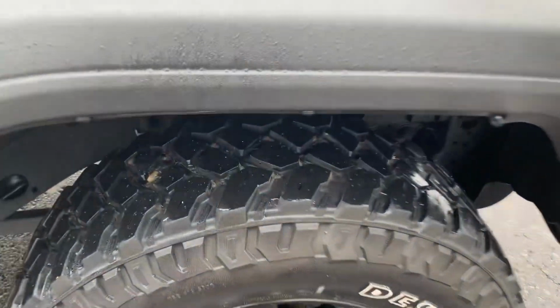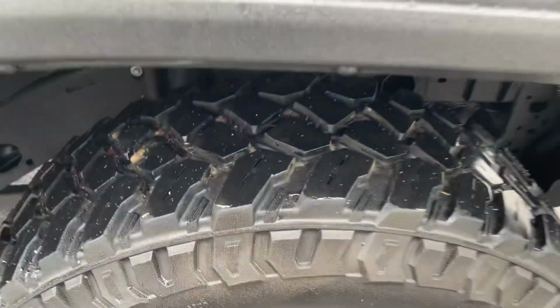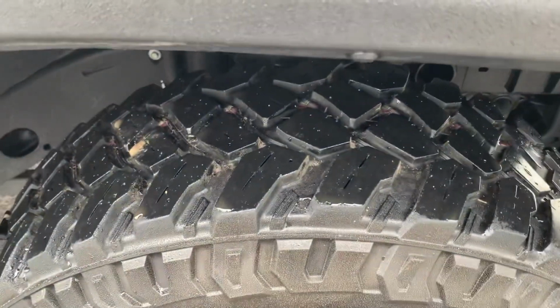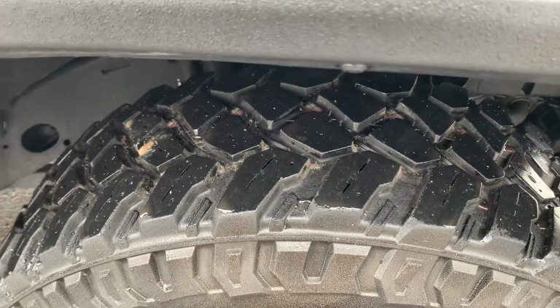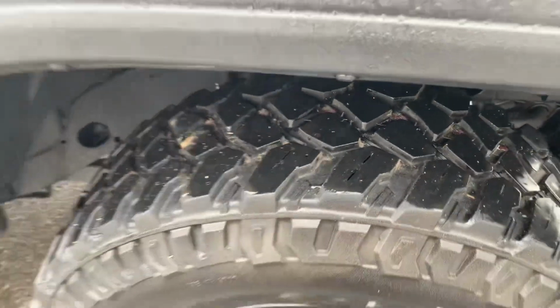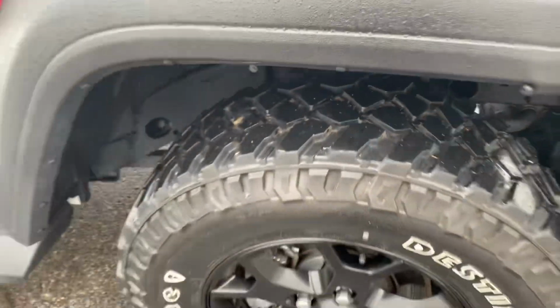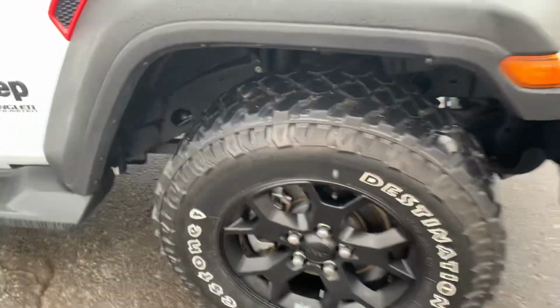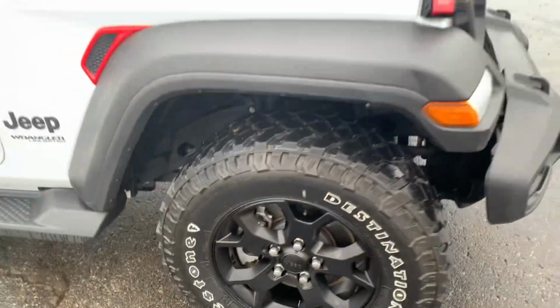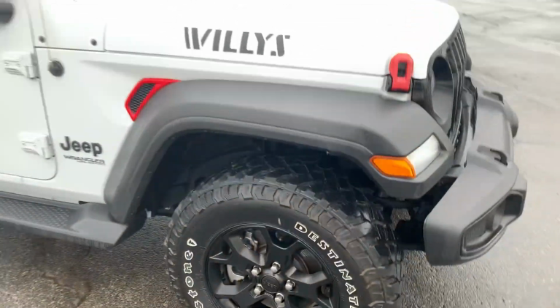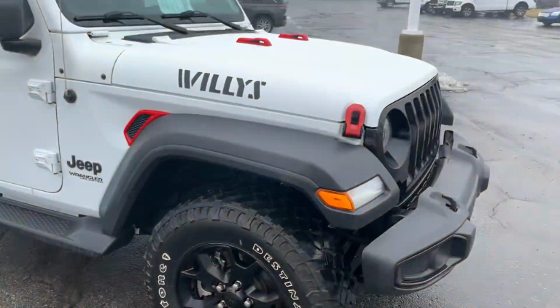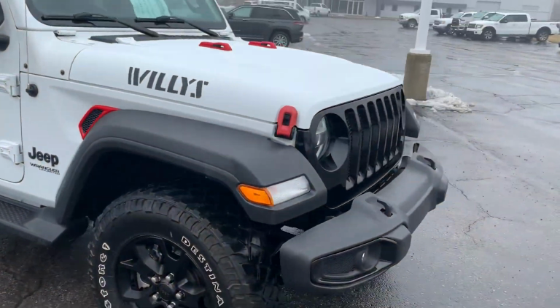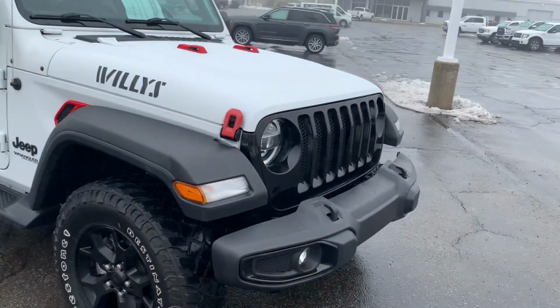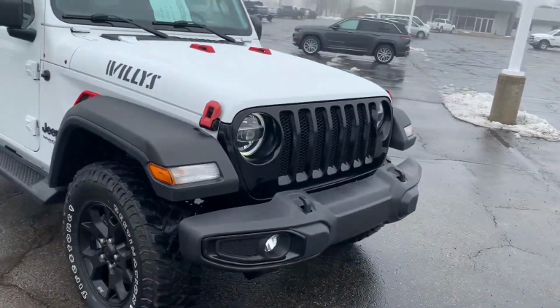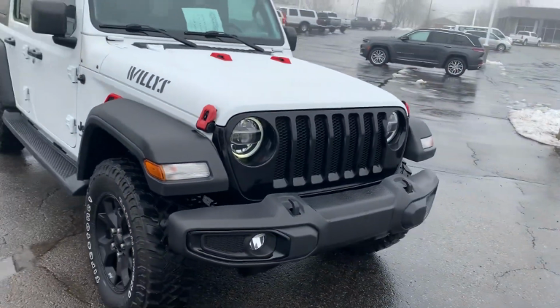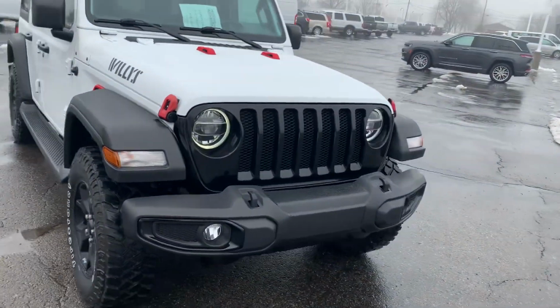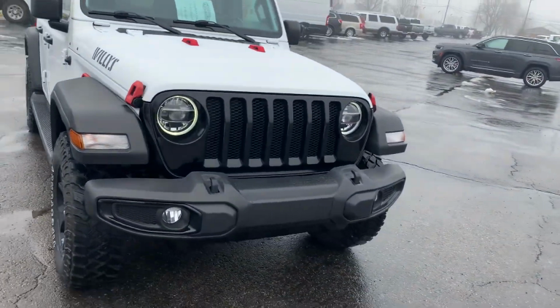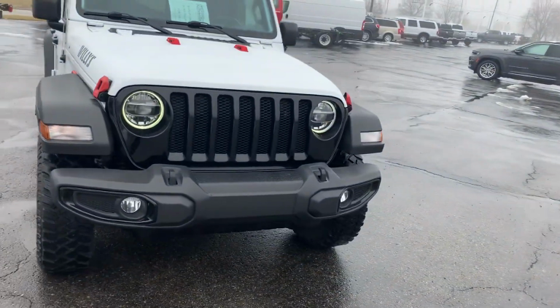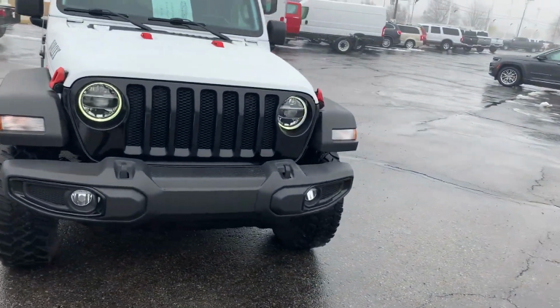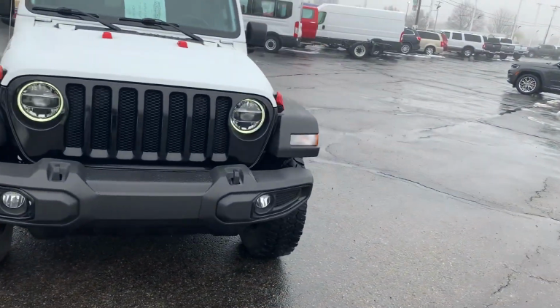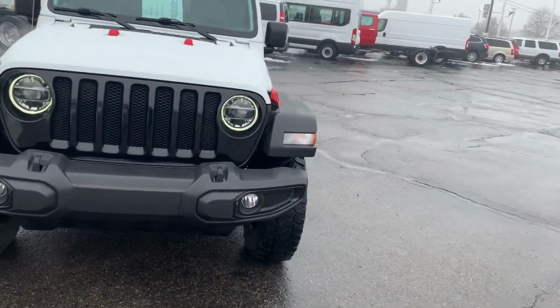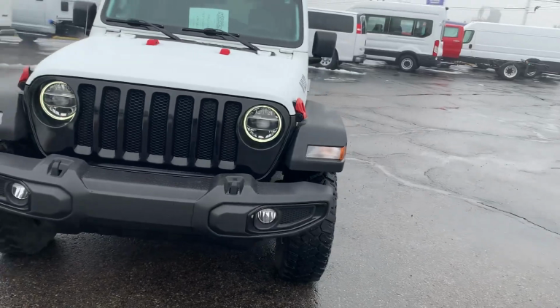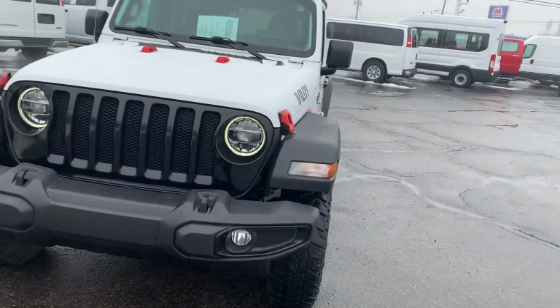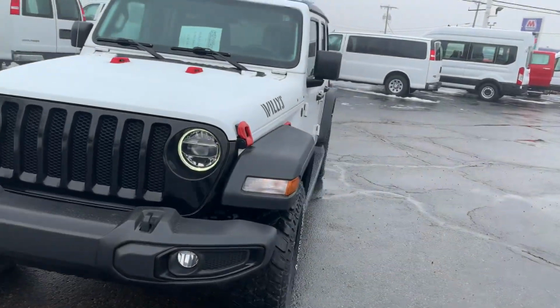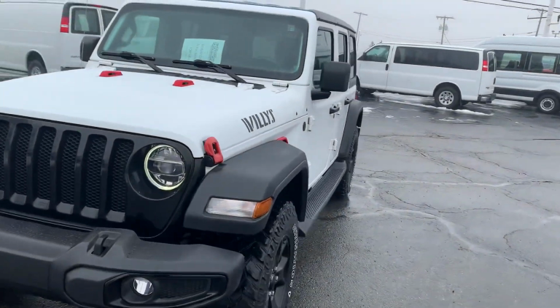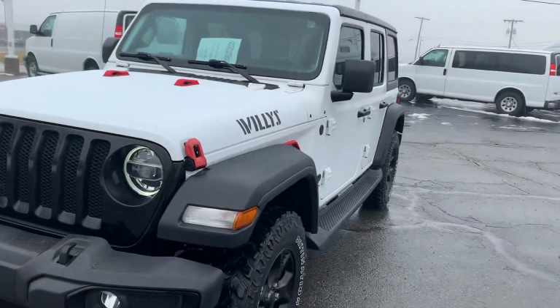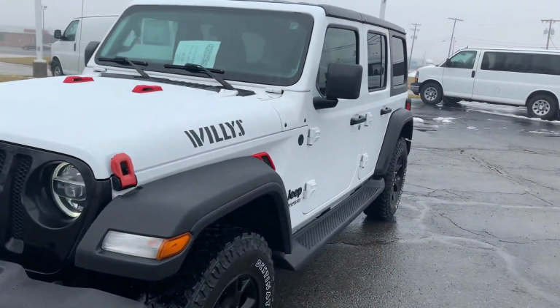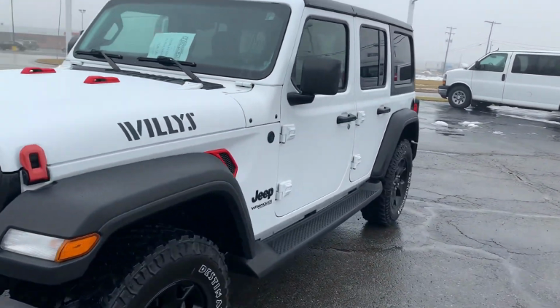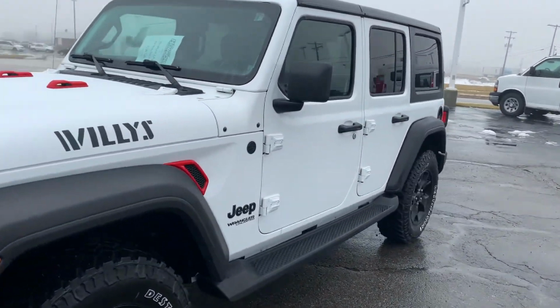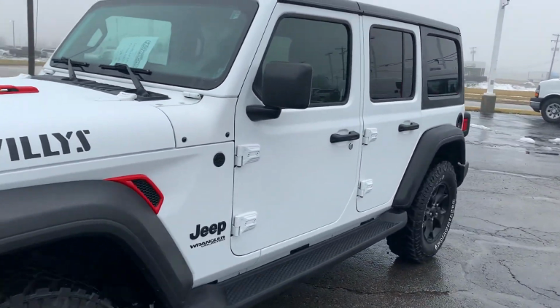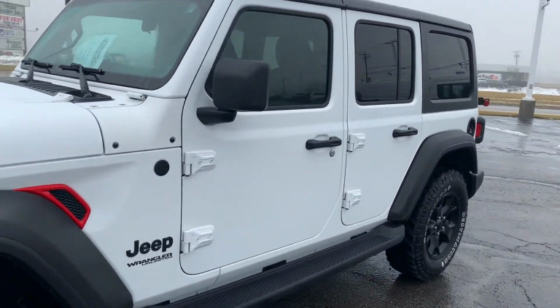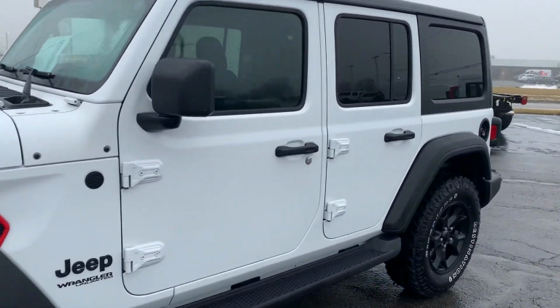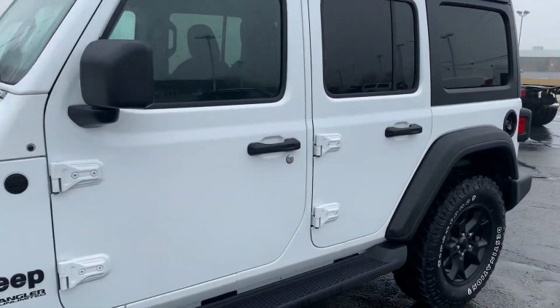Tires look good. Outside looks good. We'll go take a look at the inside.